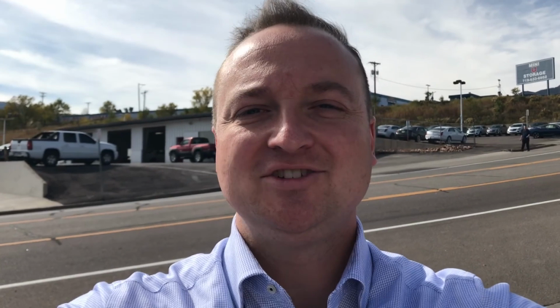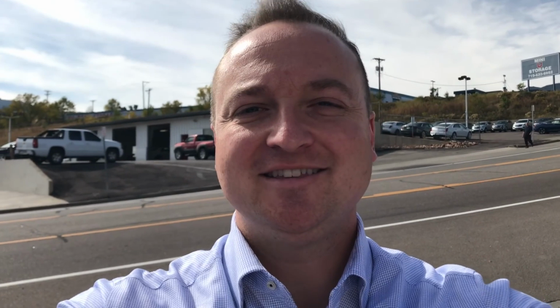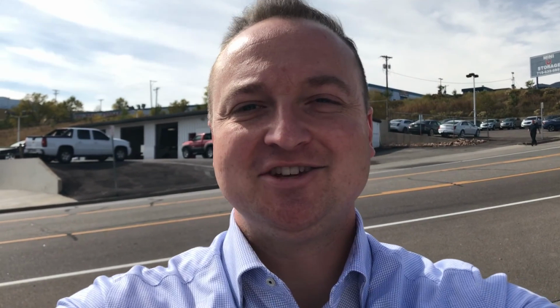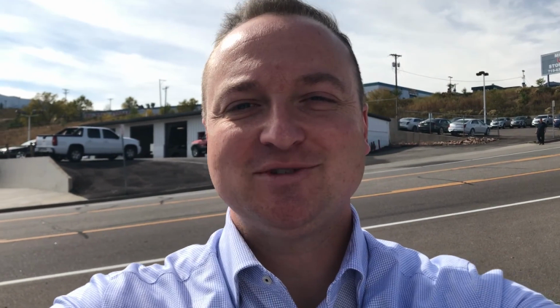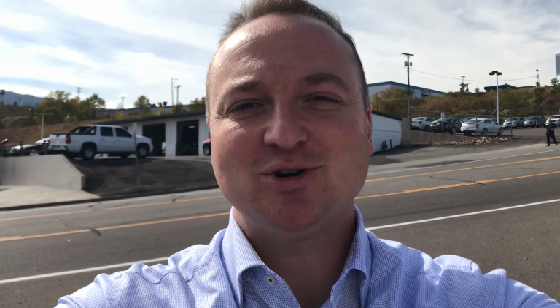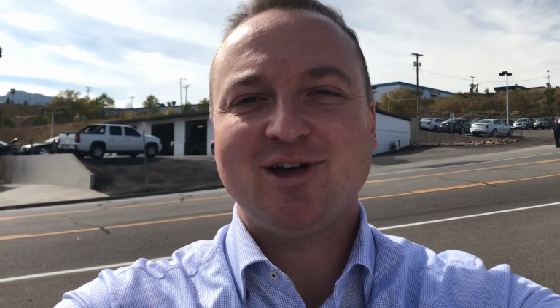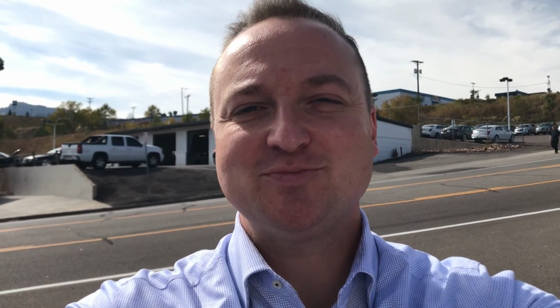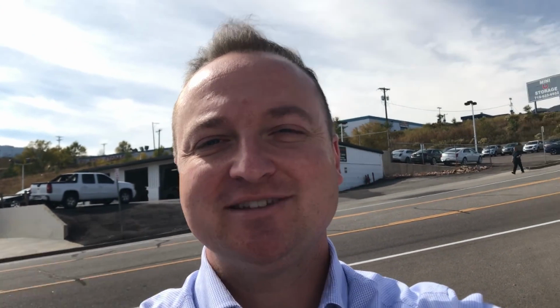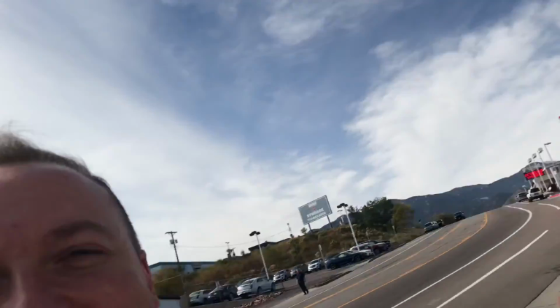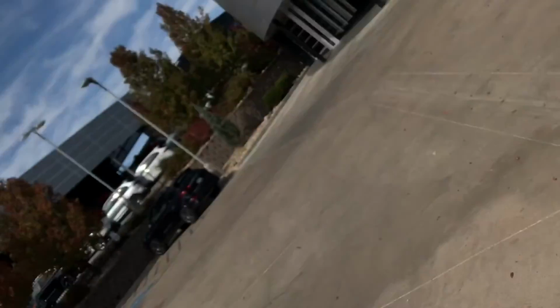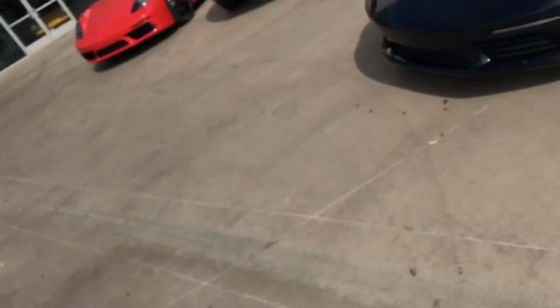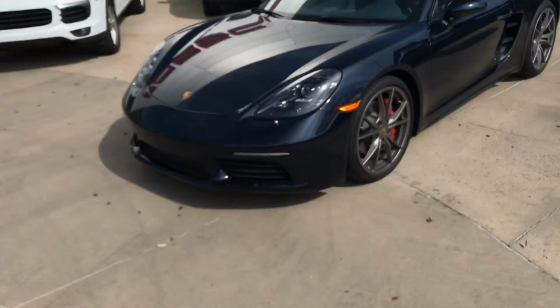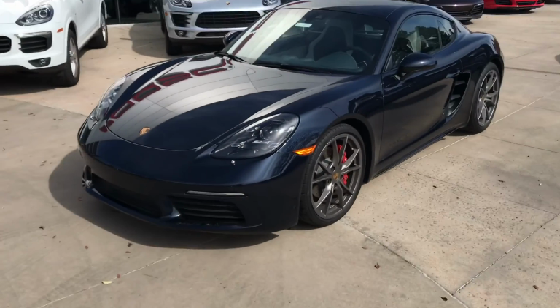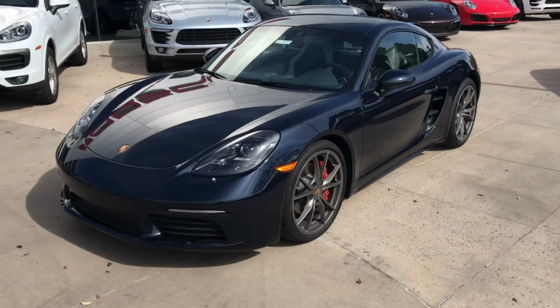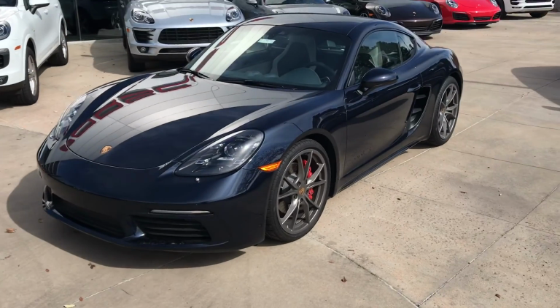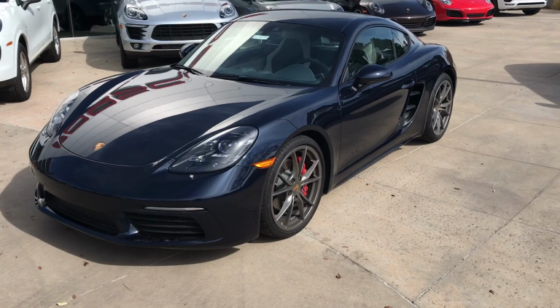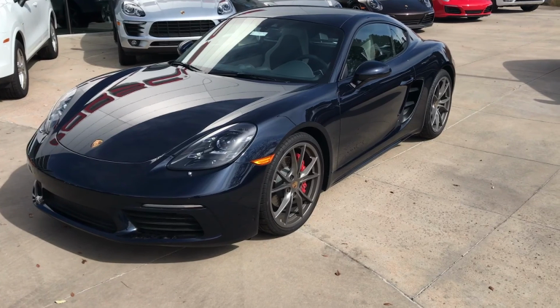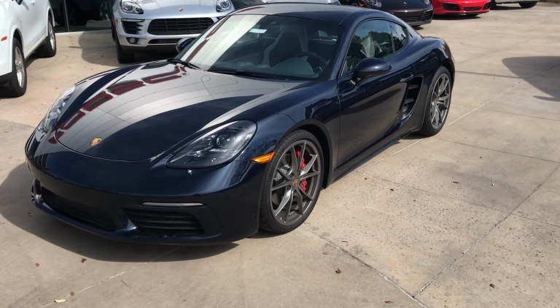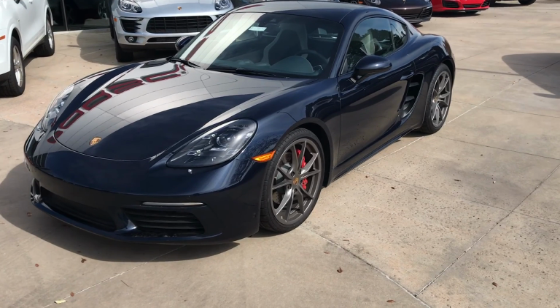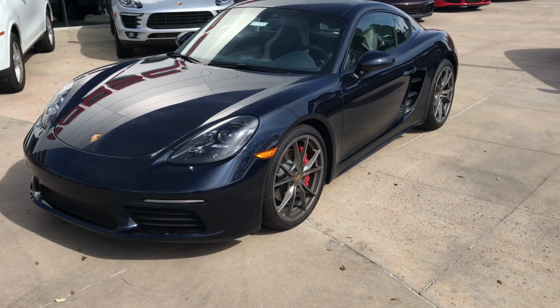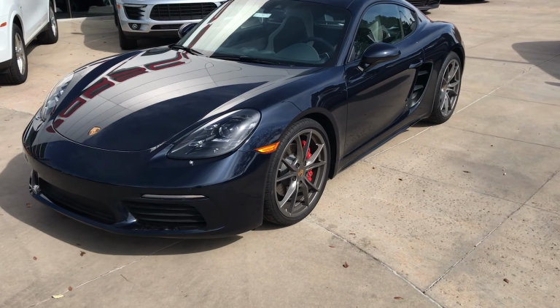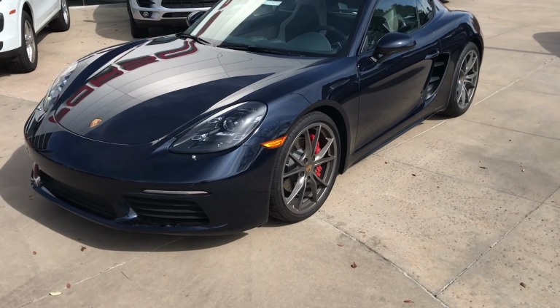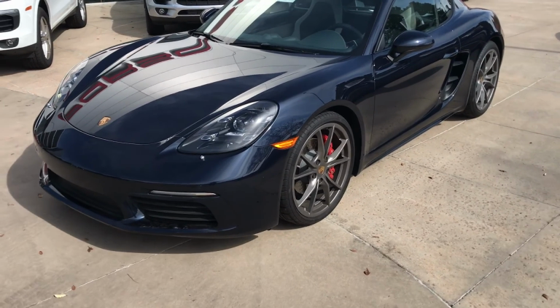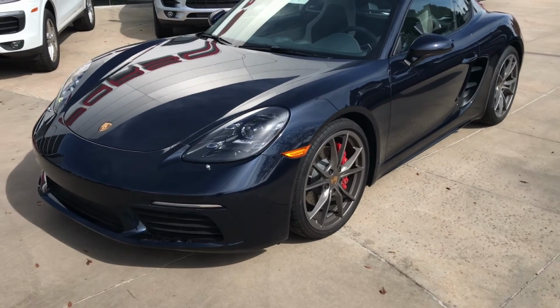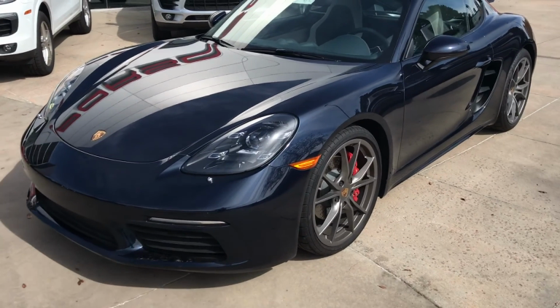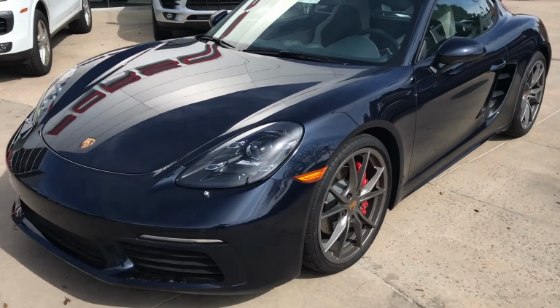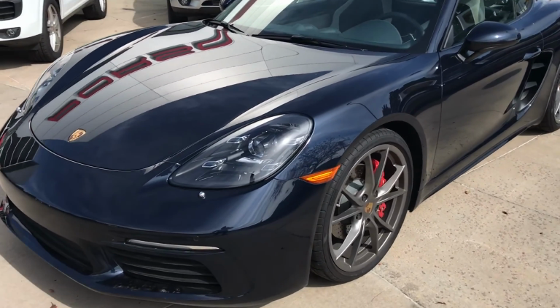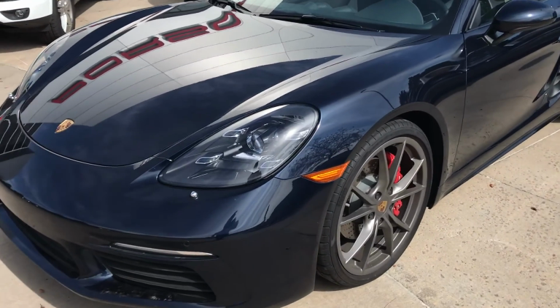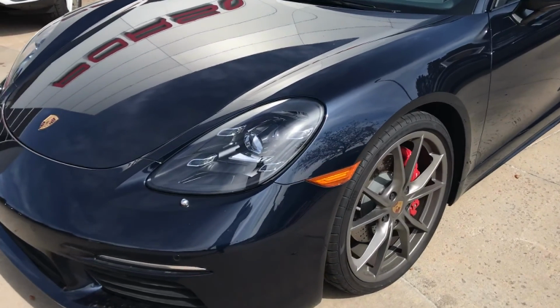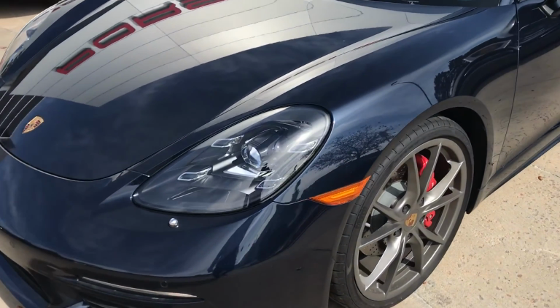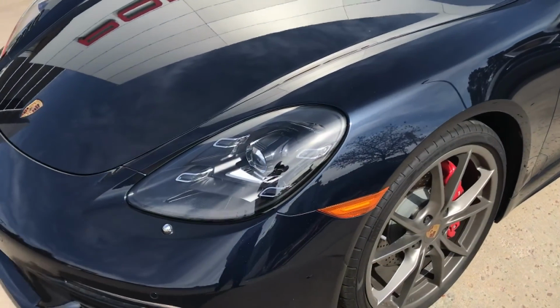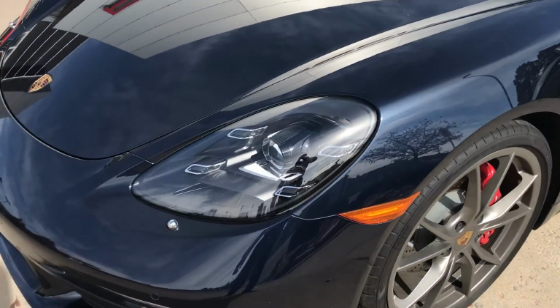Hi John, this is James at Porsche Colorado Springs and this is the 2017 Cayman S. I want to go ahead and show you the car like you were here in person since you weren't able to come in.